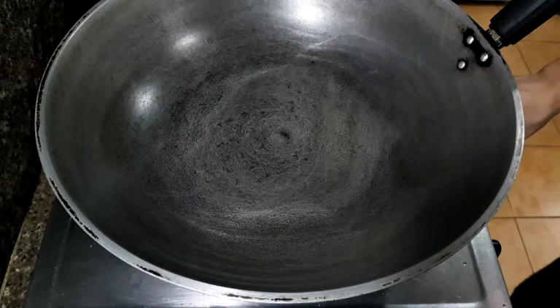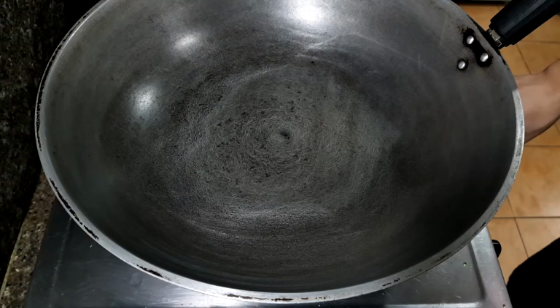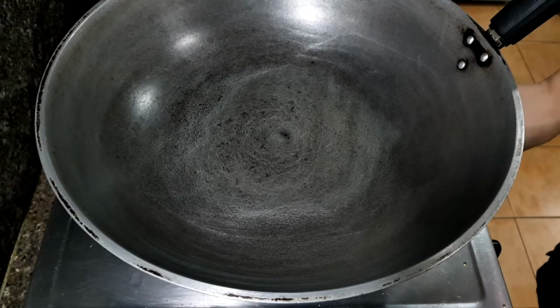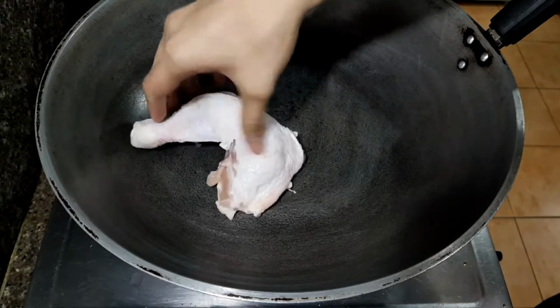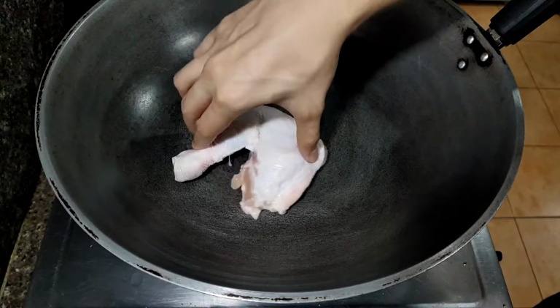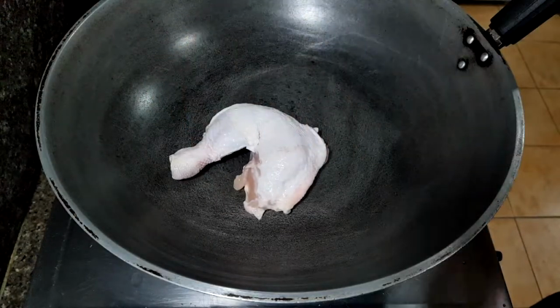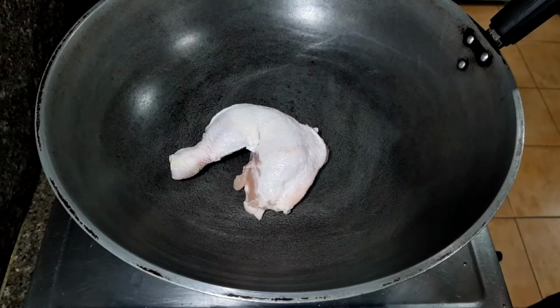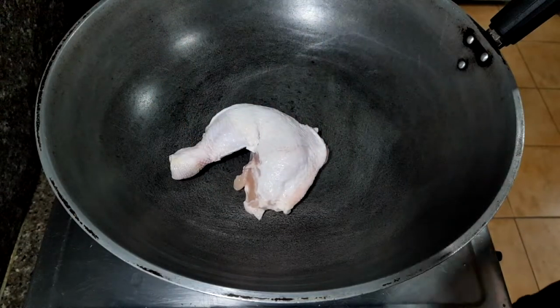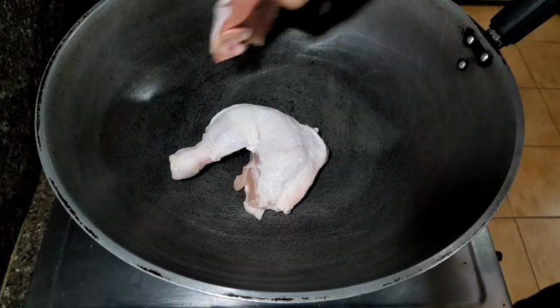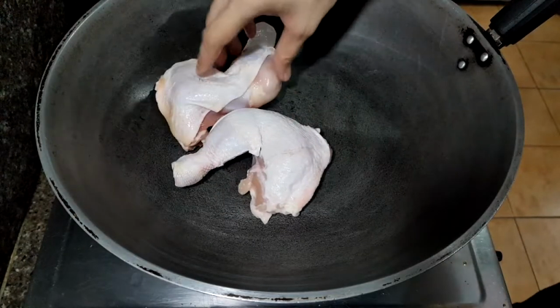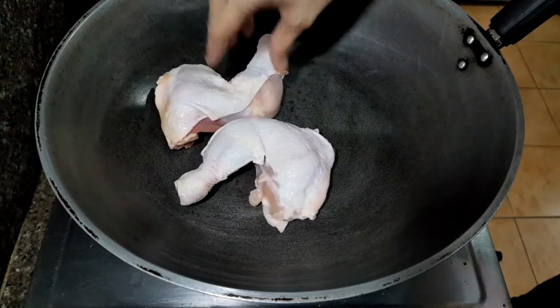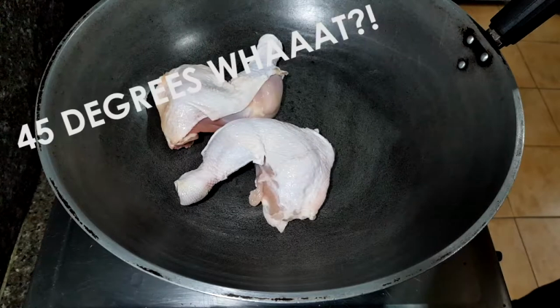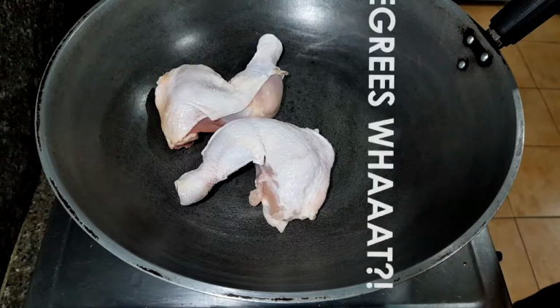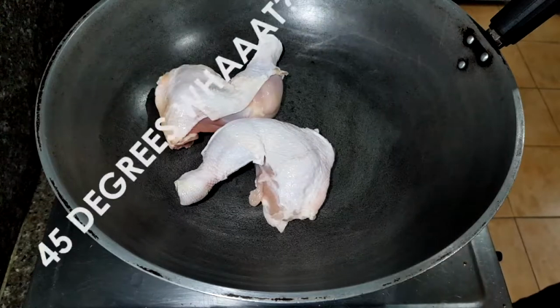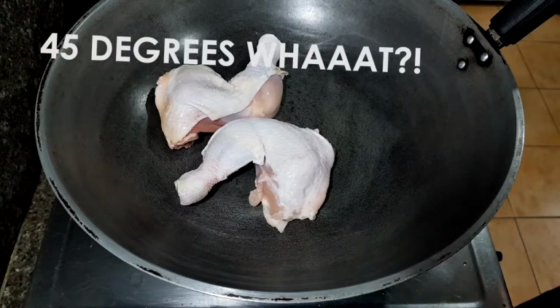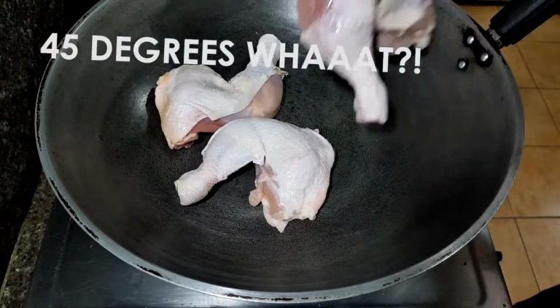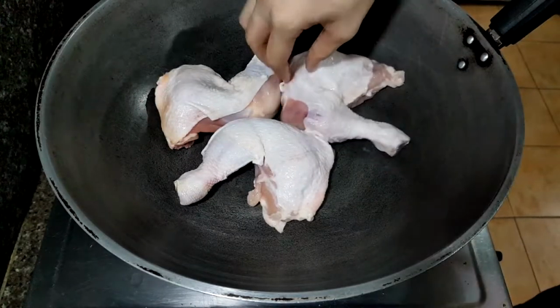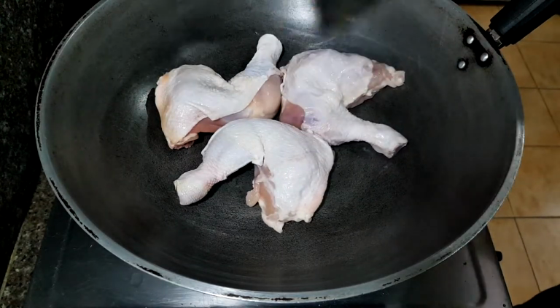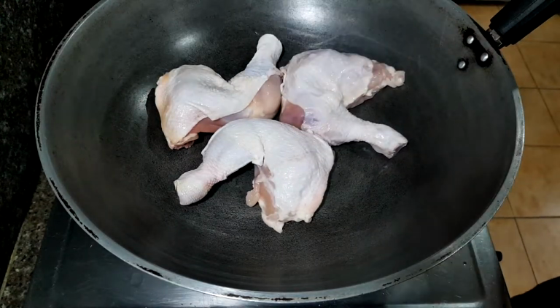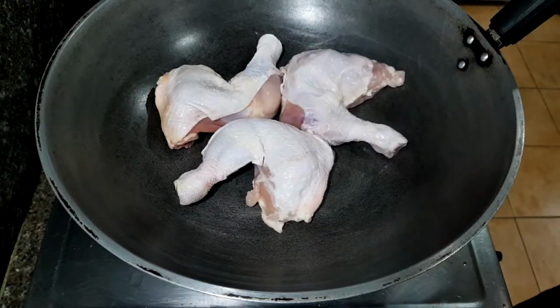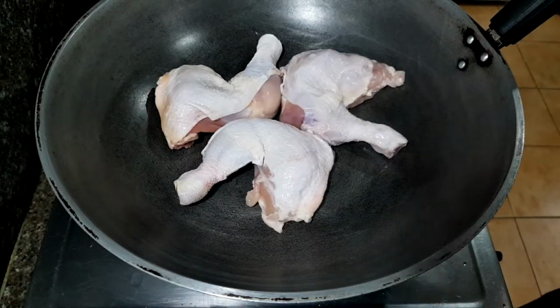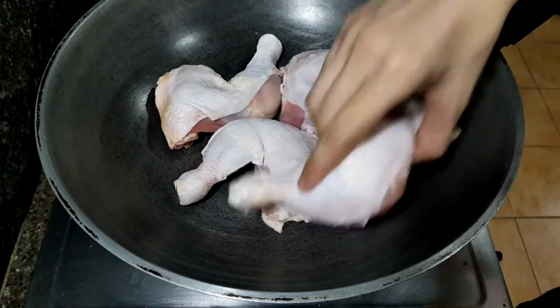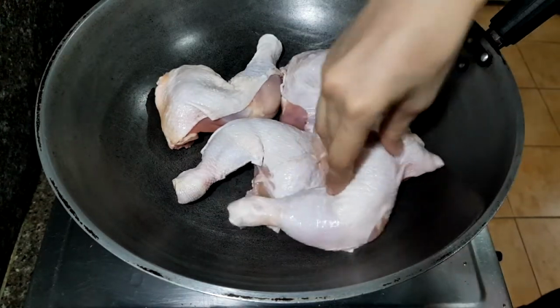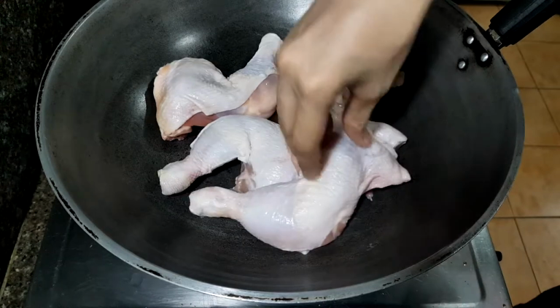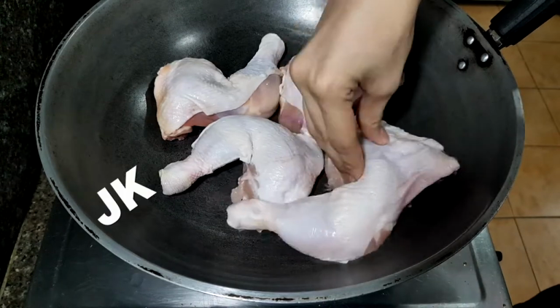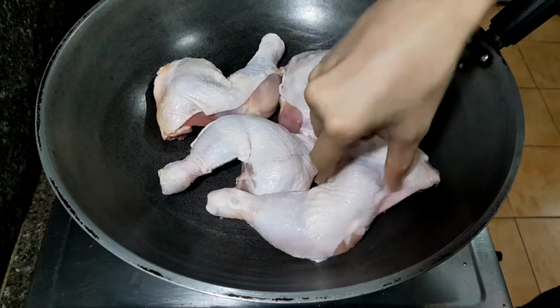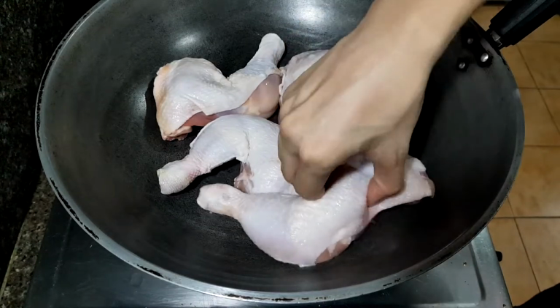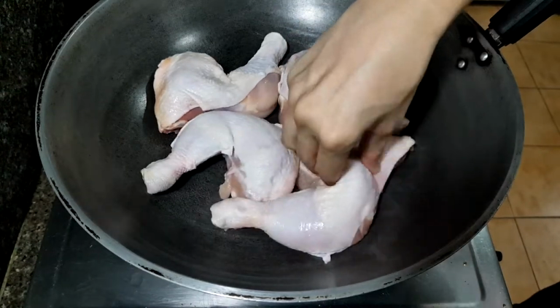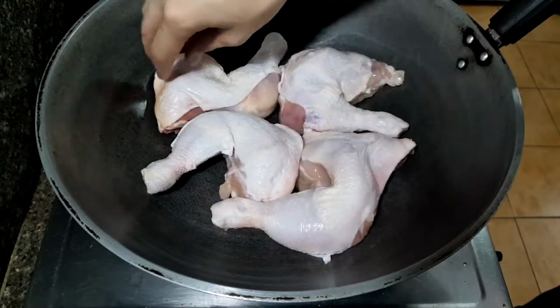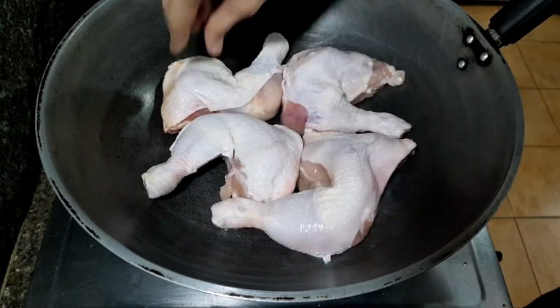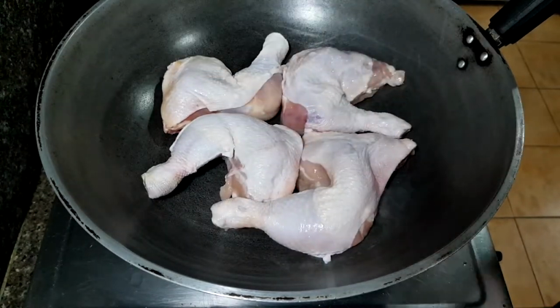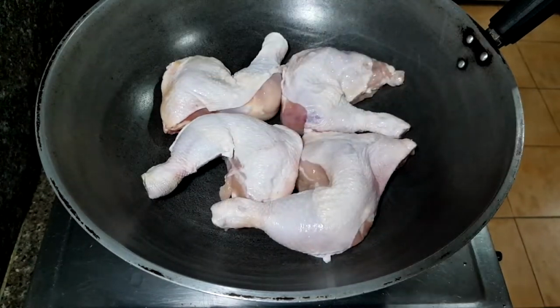In a wok, you have to precisely lay the chicken quarters in a 45 degree angle on the top of the sides — and this is important, this will make the chicken nice and tender later. I'm just kidding, just lay it in there flat and you're good to go.